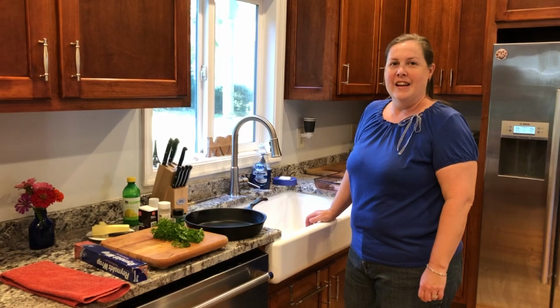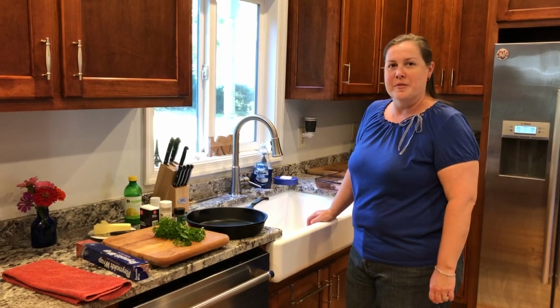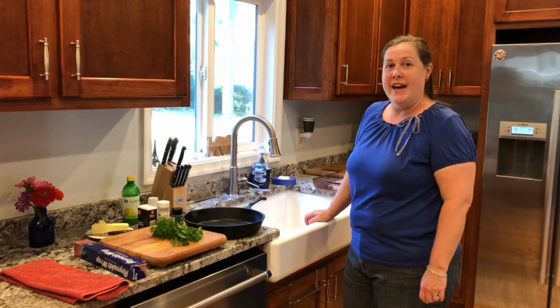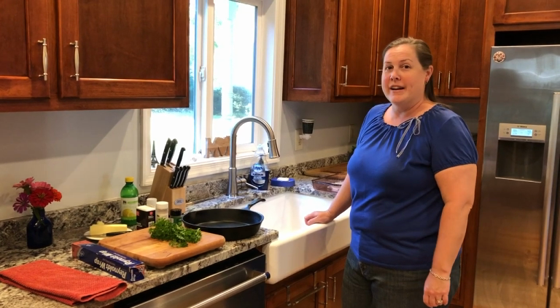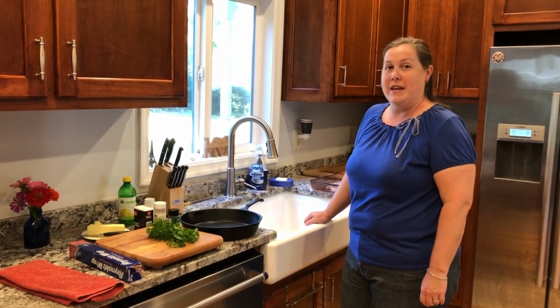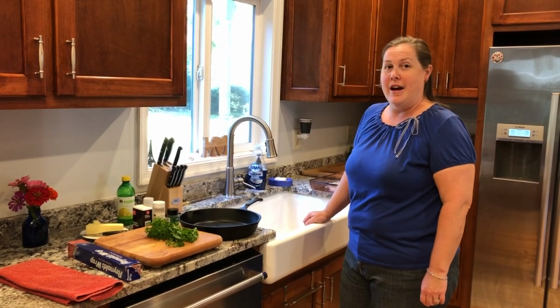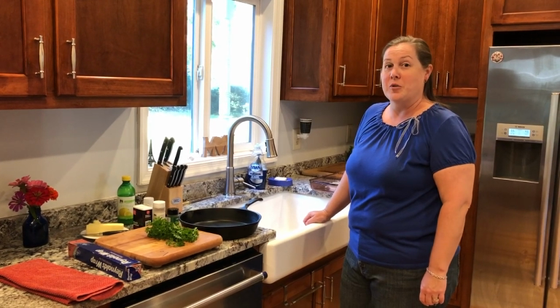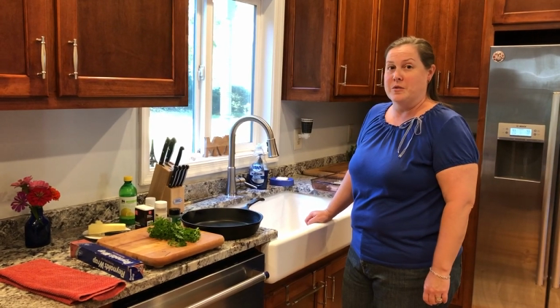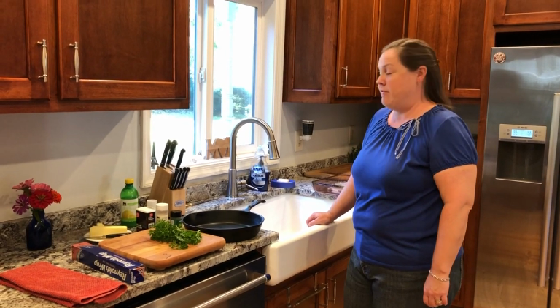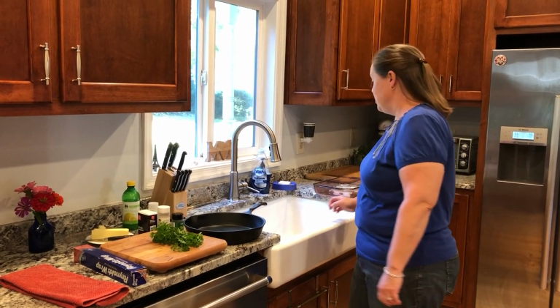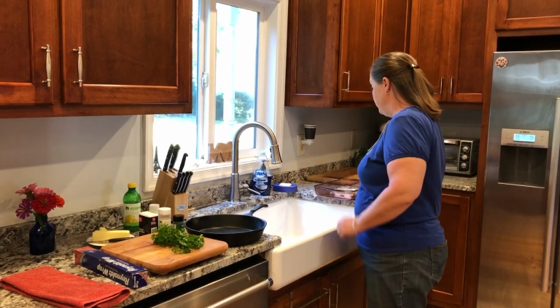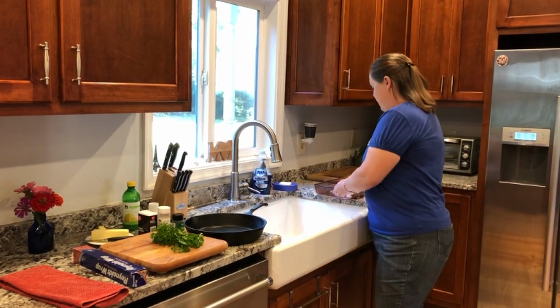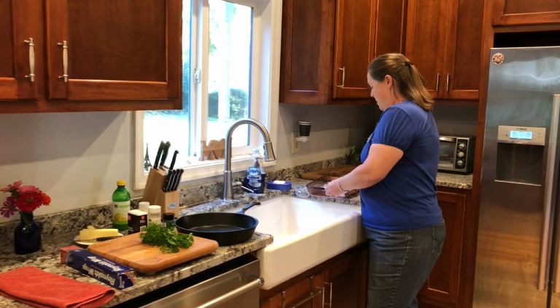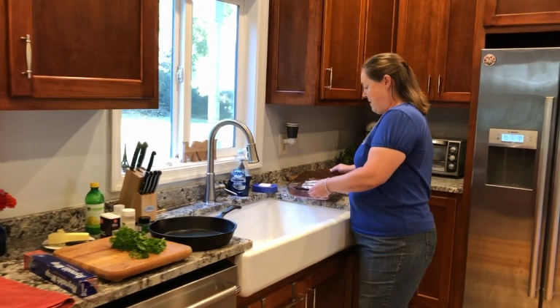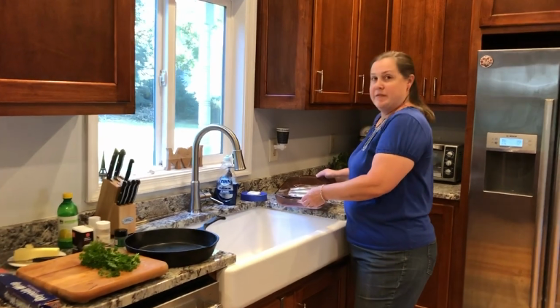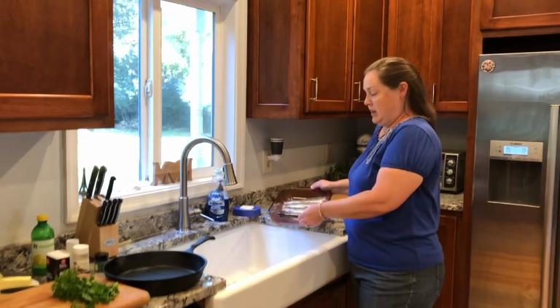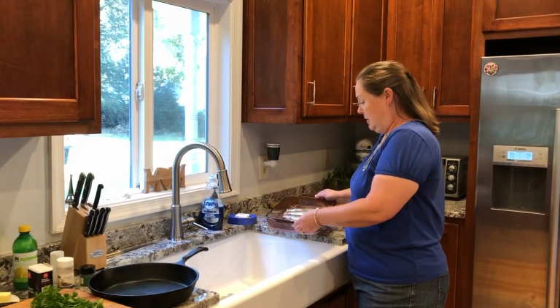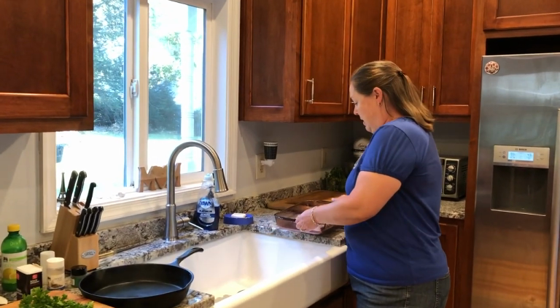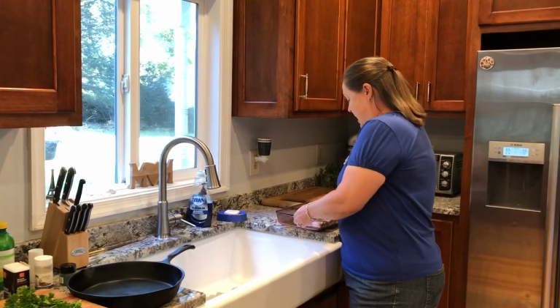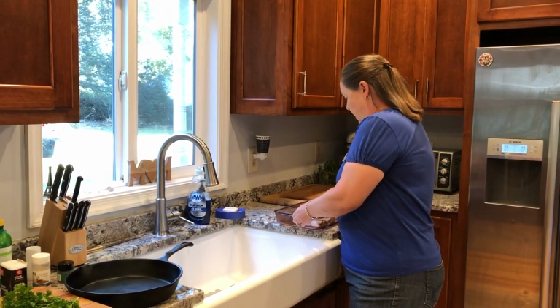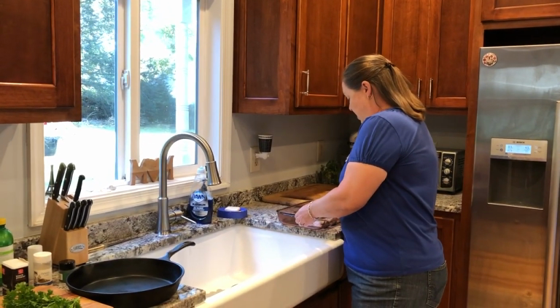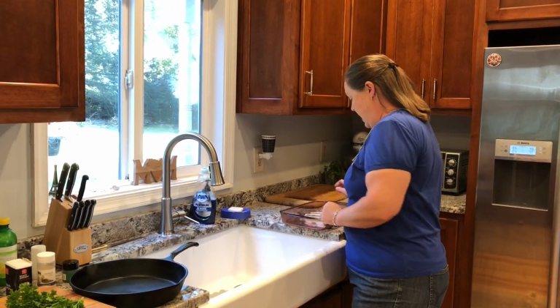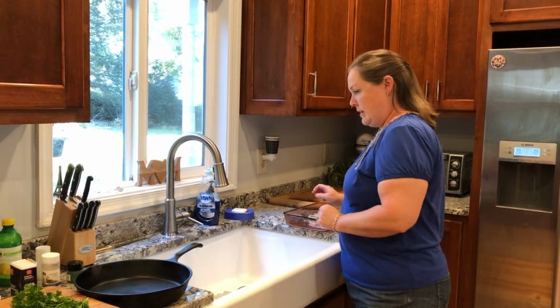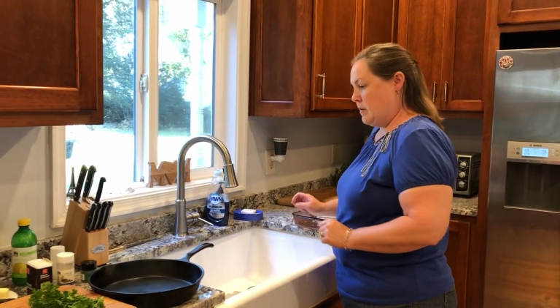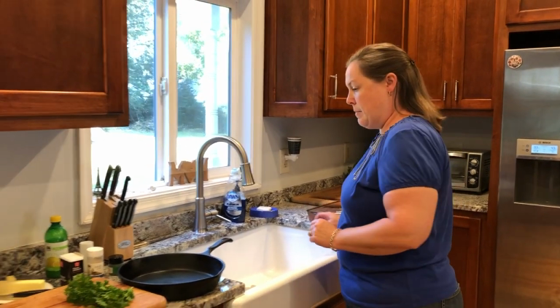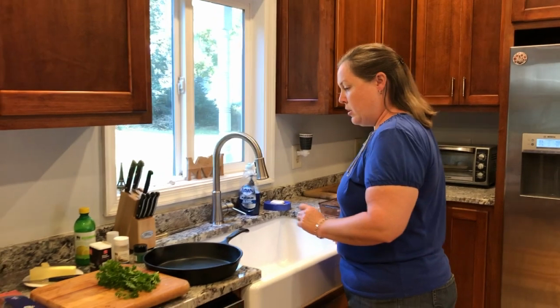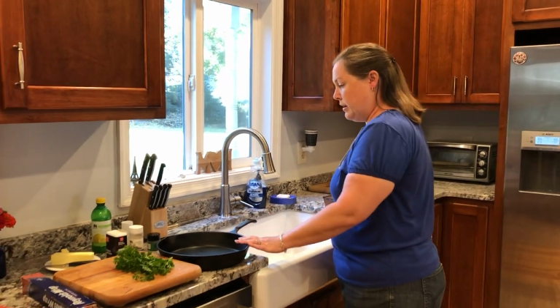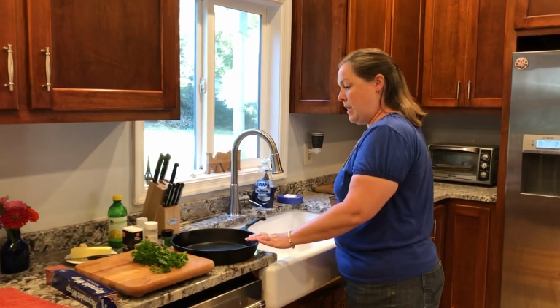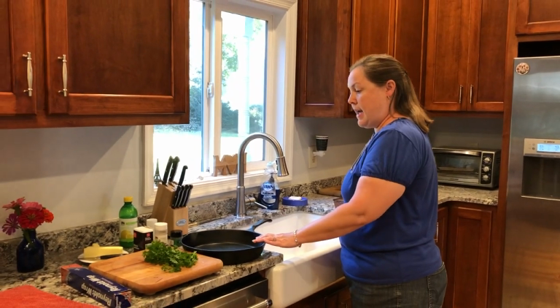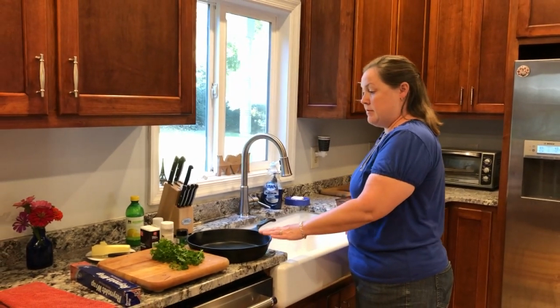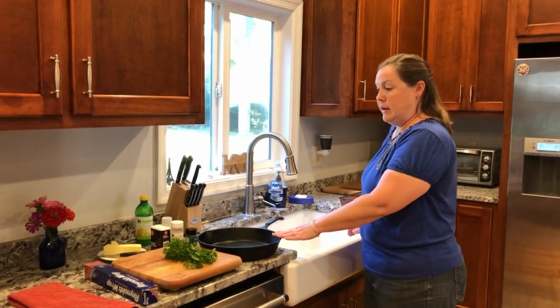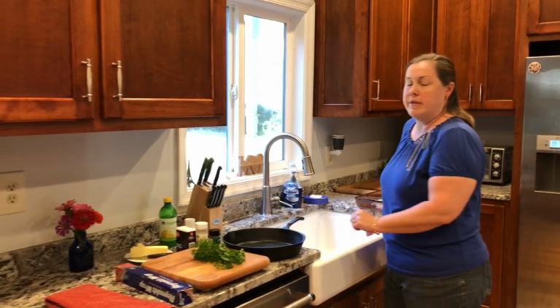Hello, today we're going to be making trout. We have fresh trout from Madison, Virginia, and we have four fillets. I'm going to cook them in my cast iron skillet in the oven.